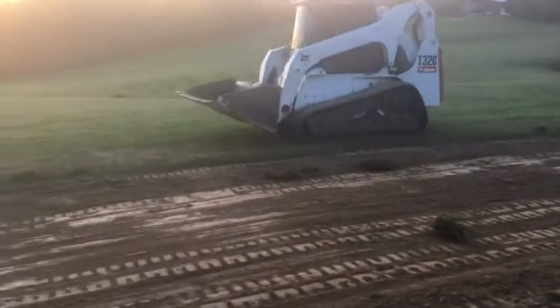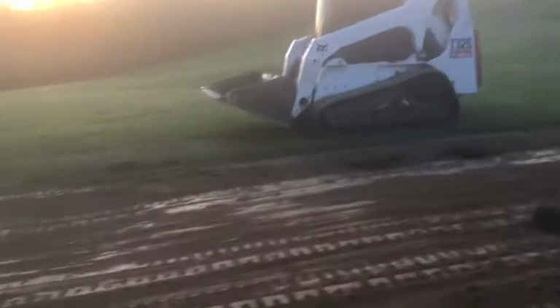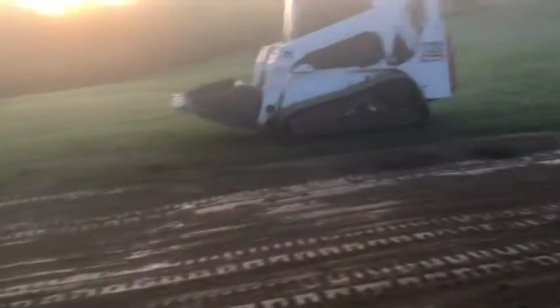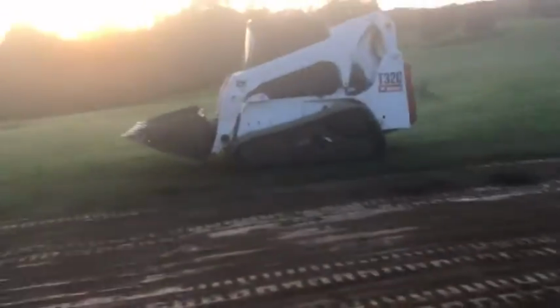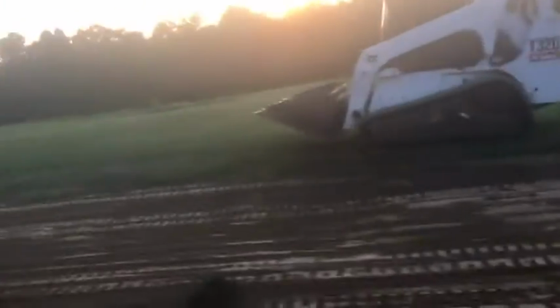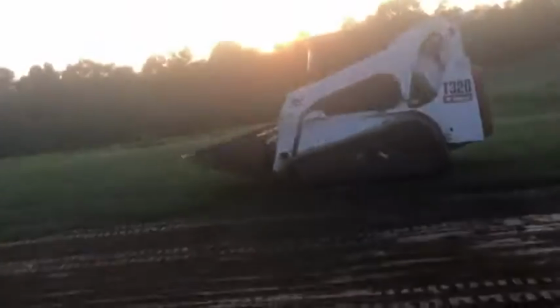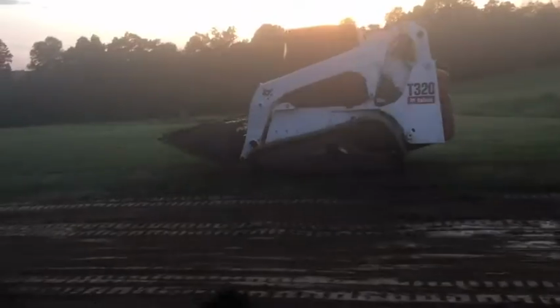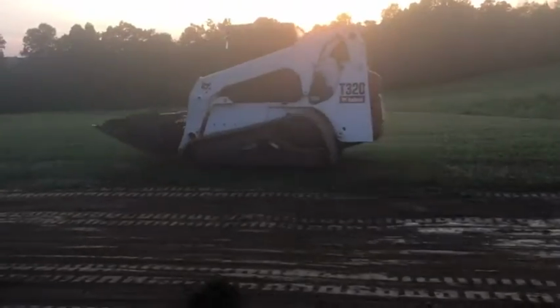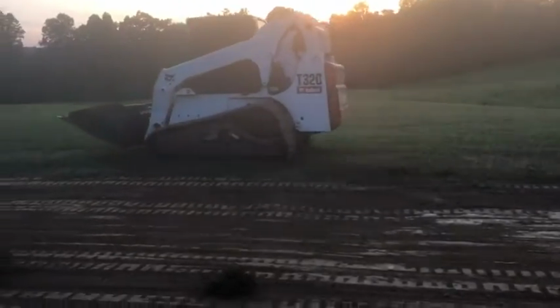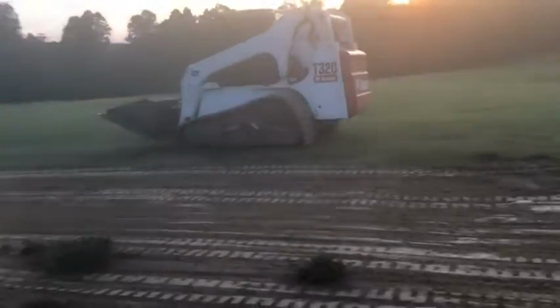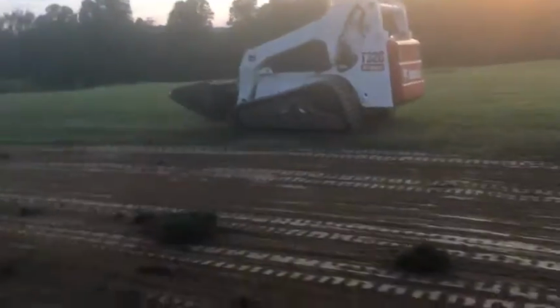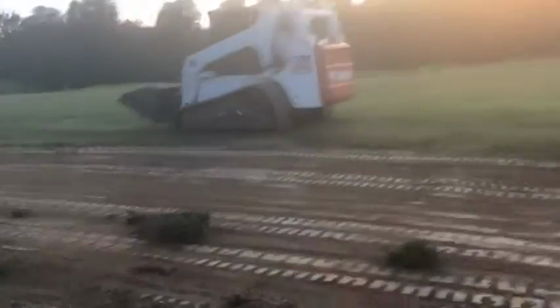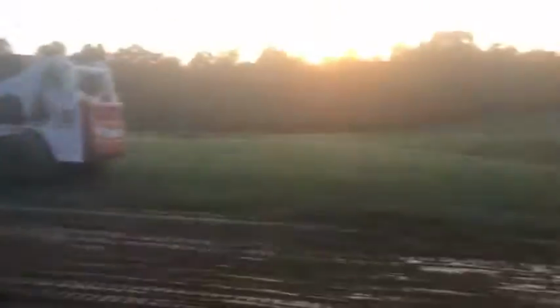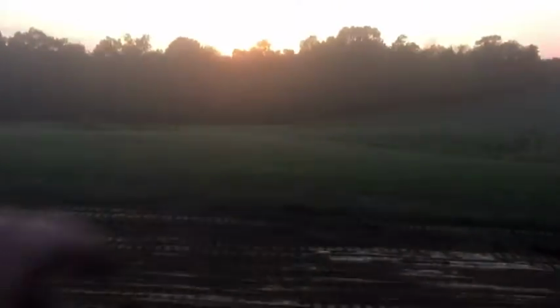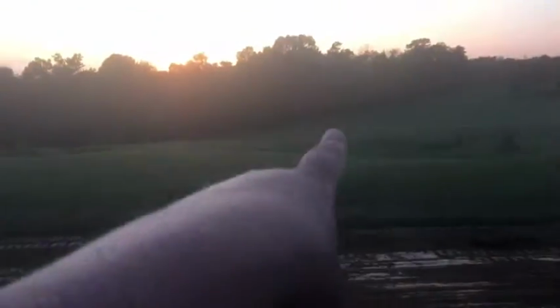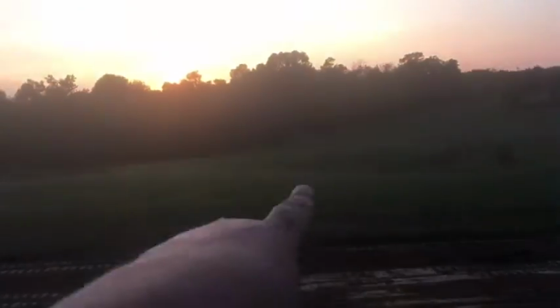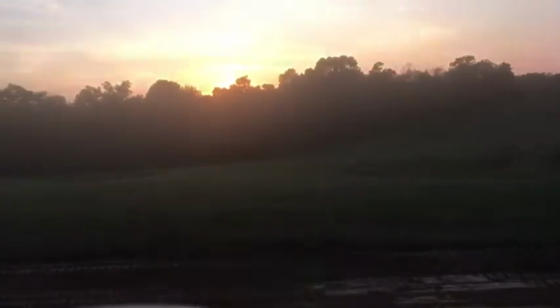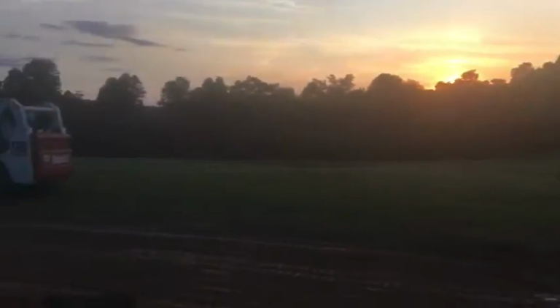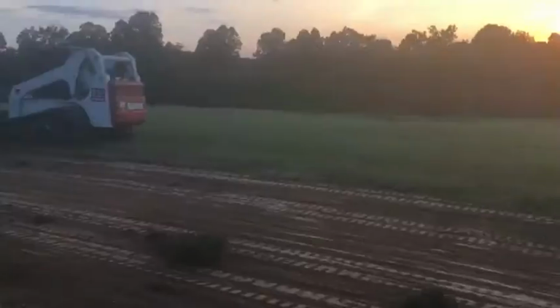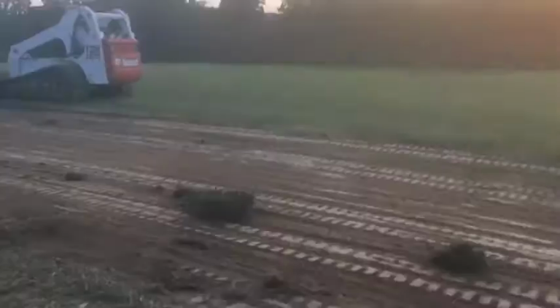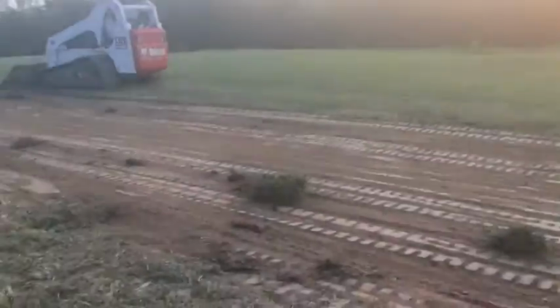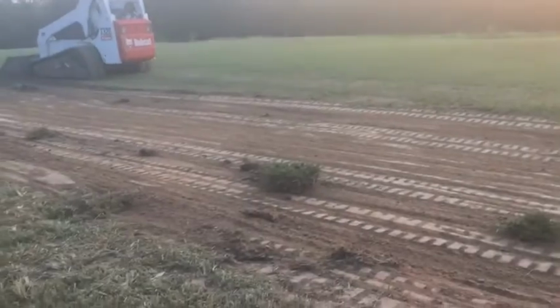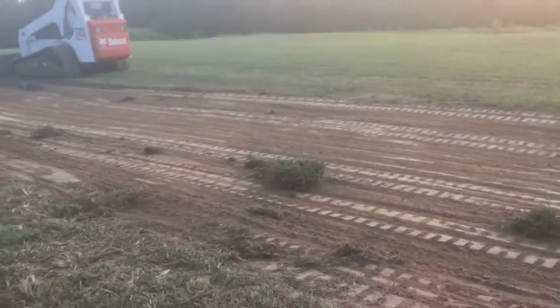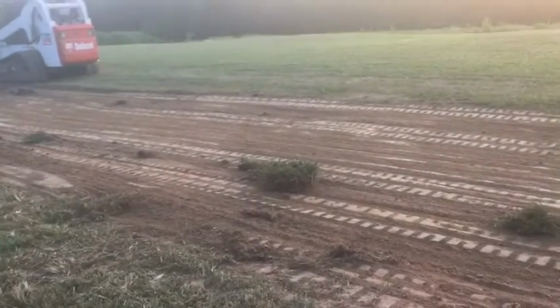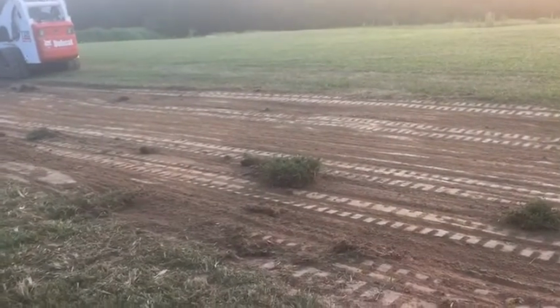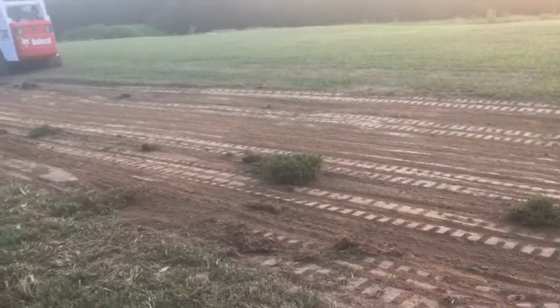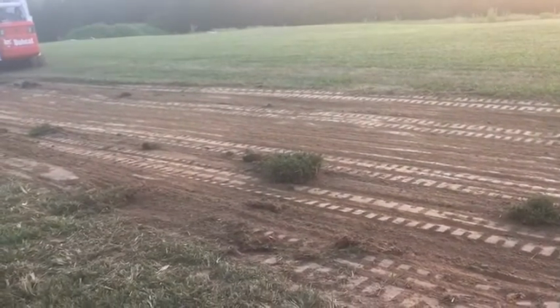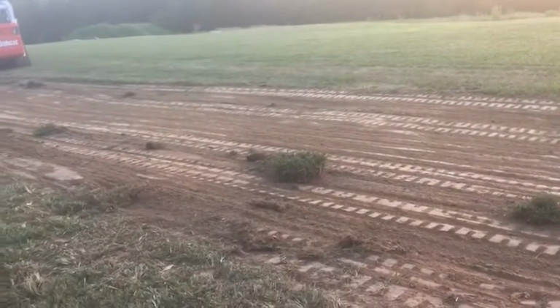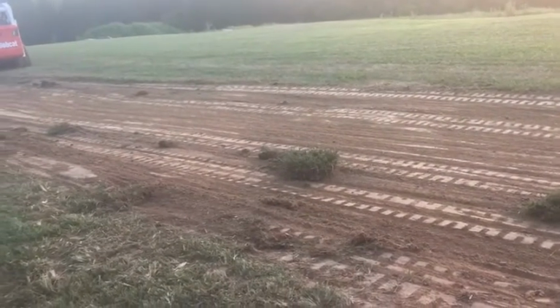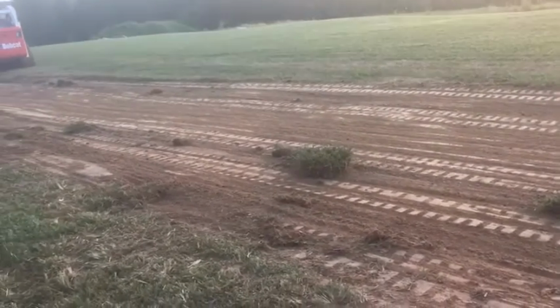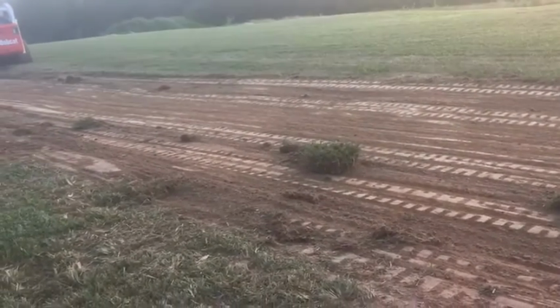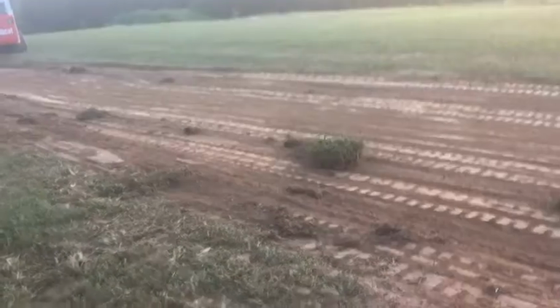We've got the old thing about to change on the skid steer there. I guess it's working. I just got to finish some mowing over there. I'm guessing it's working okay — it's been running for a good while.